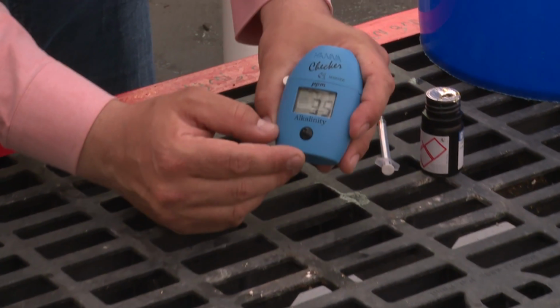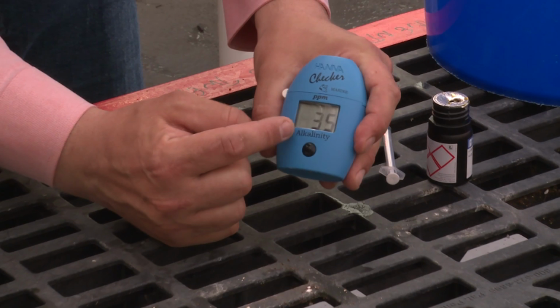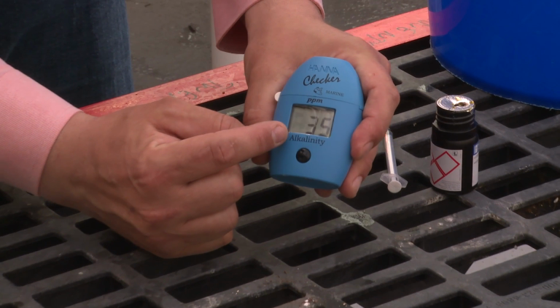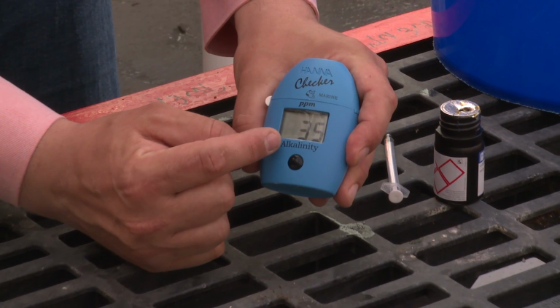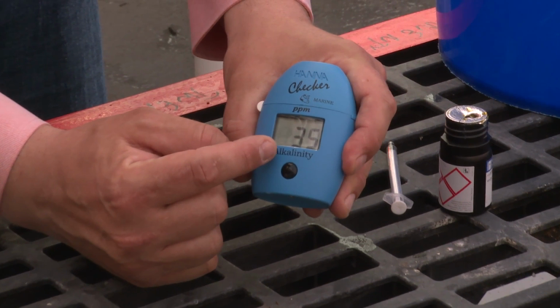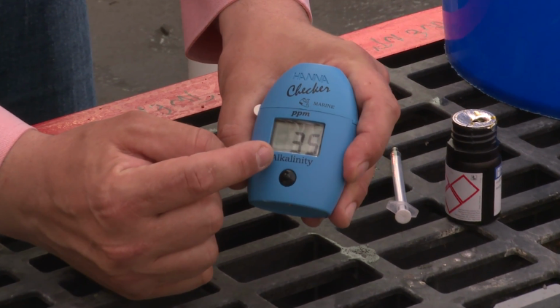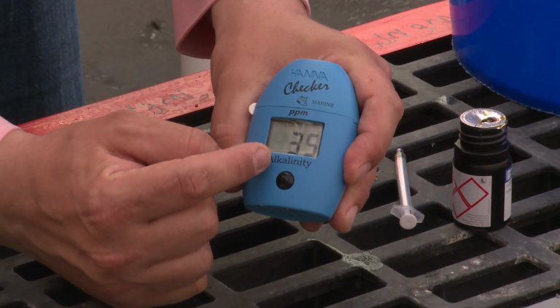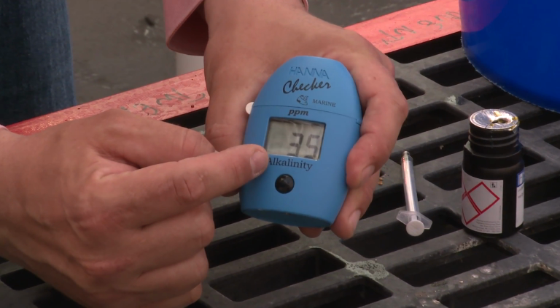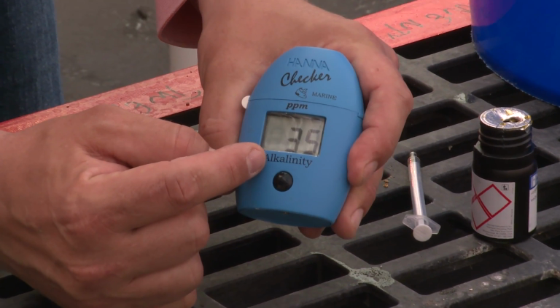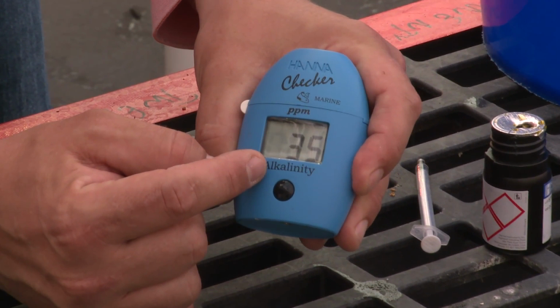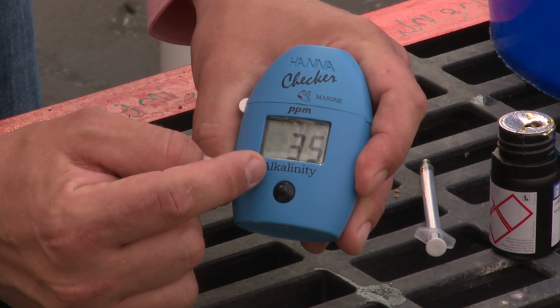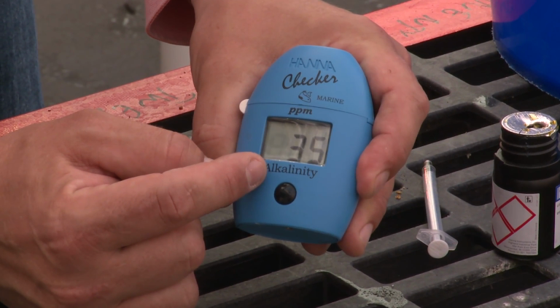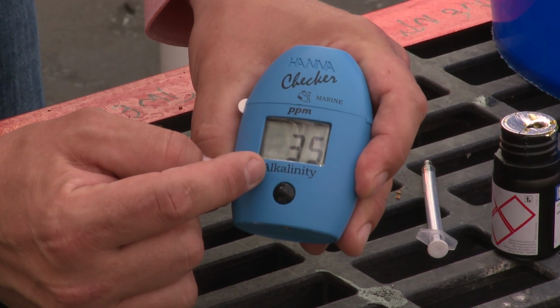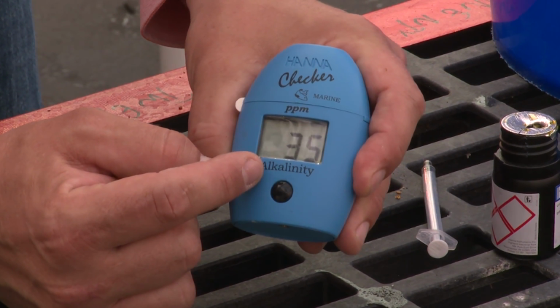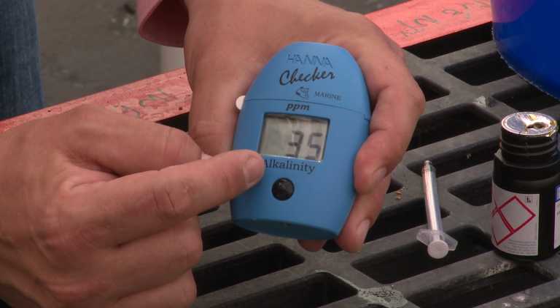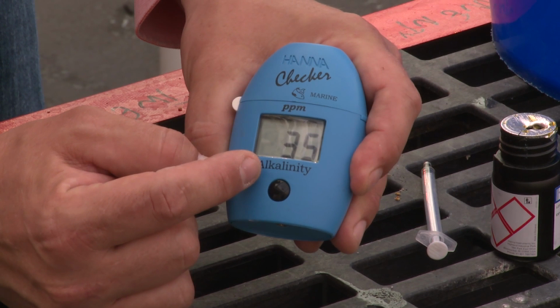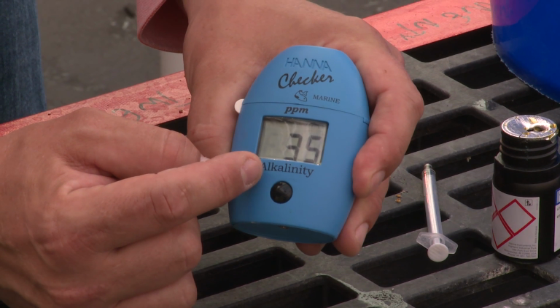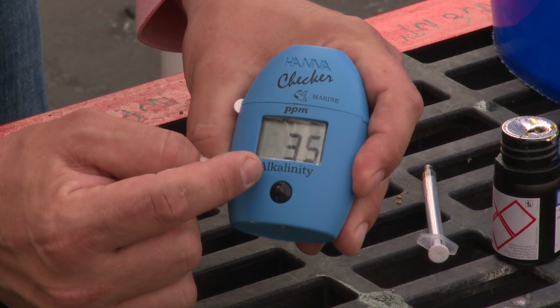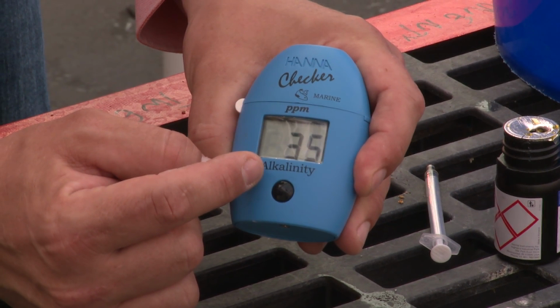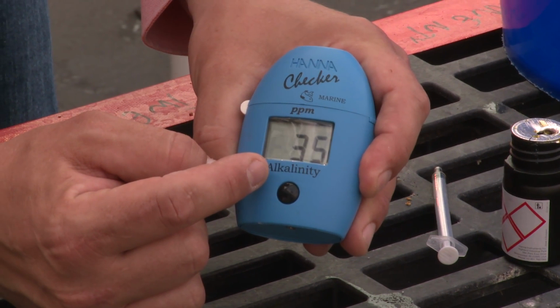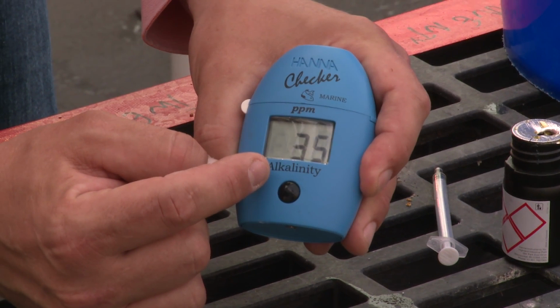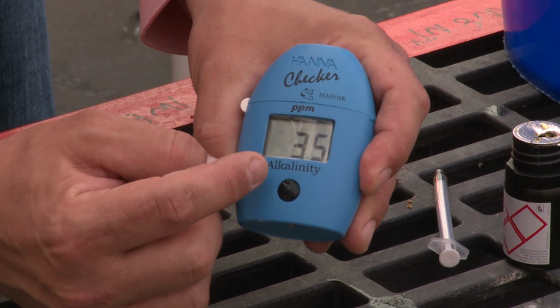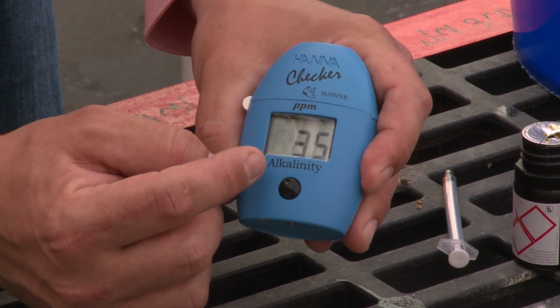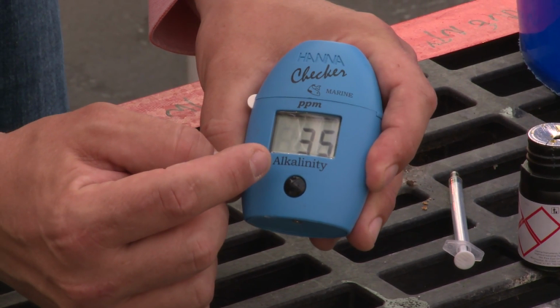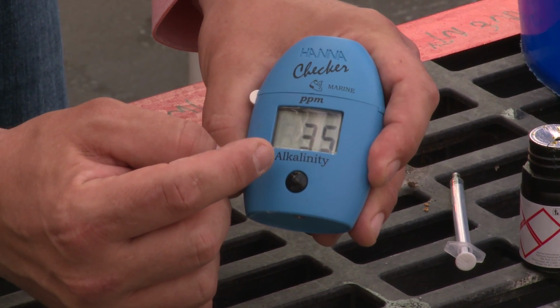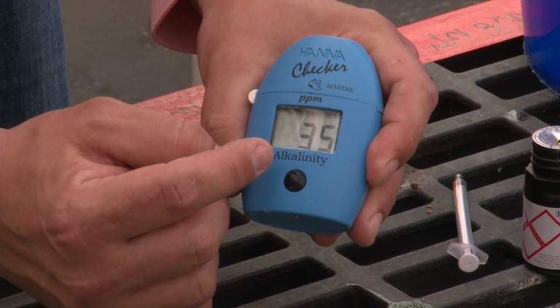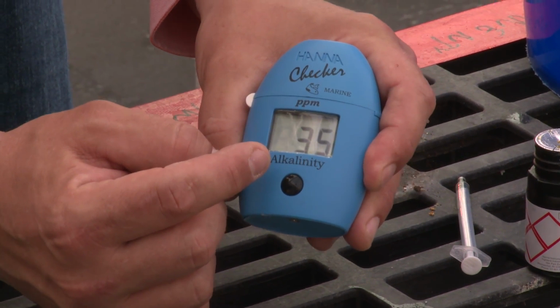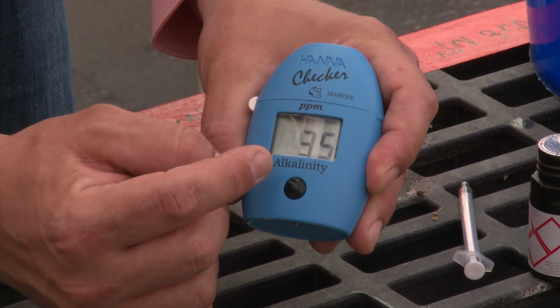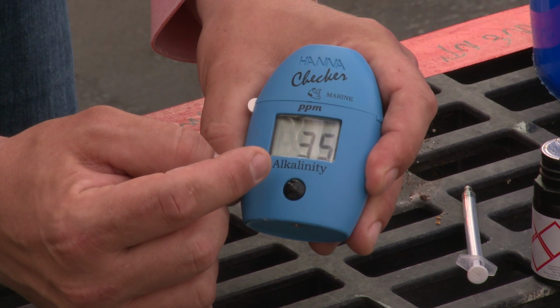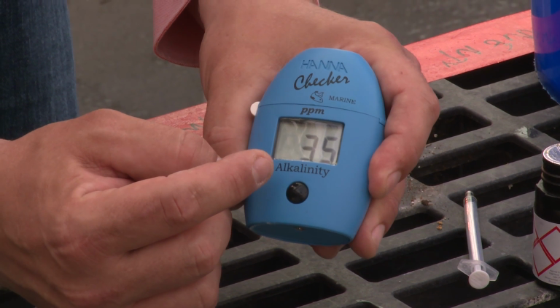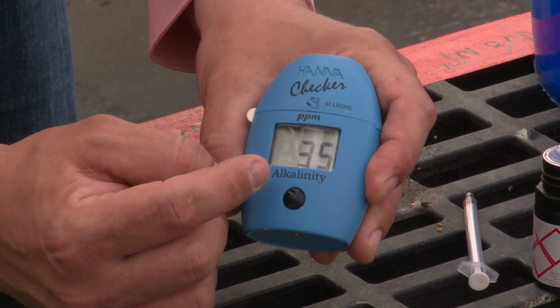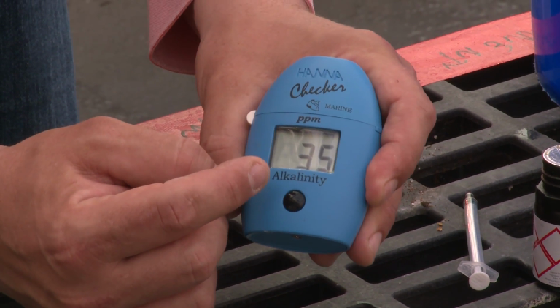You can see here it's reading 35. This is going to be a more precise measurement compared to those test strip kits, which was giving us a value somewhere between zero and 40 based on the colorimetric range.